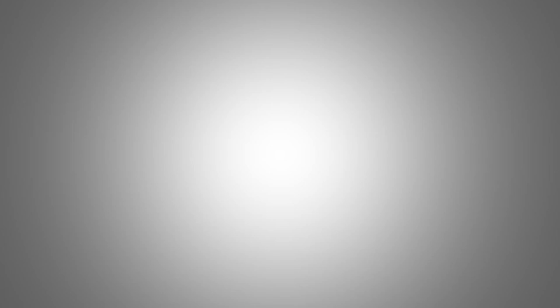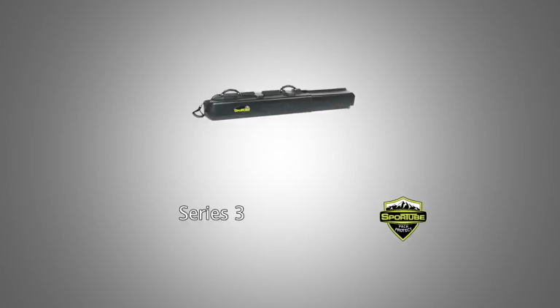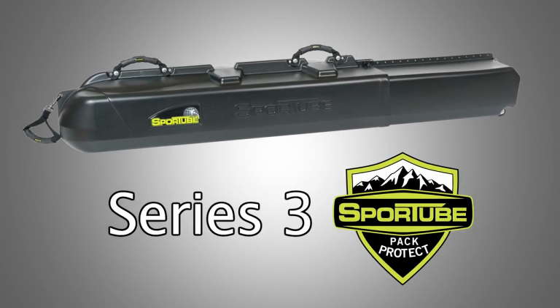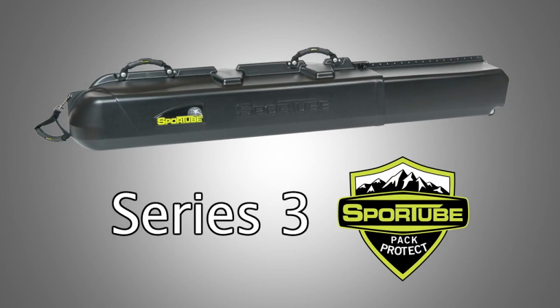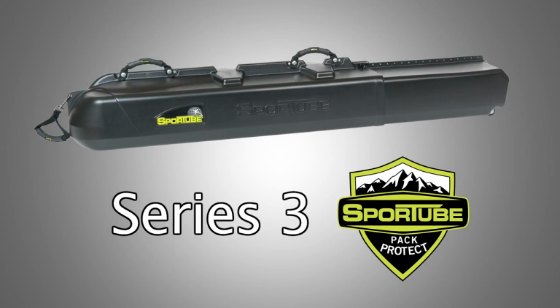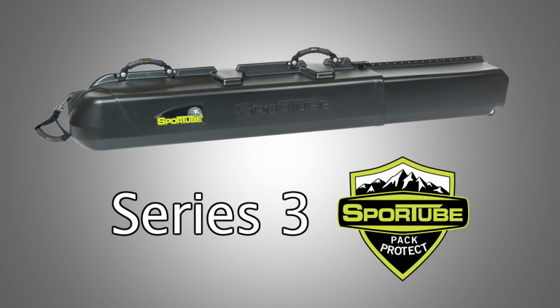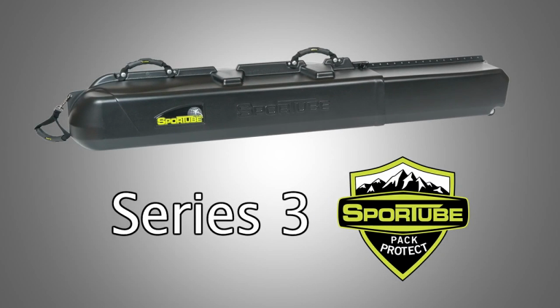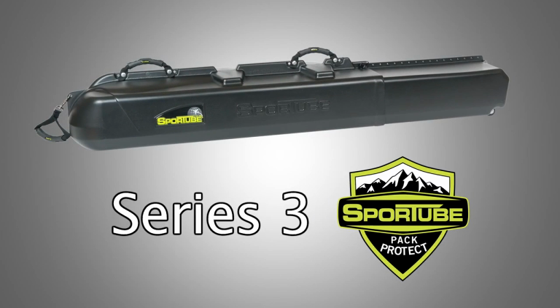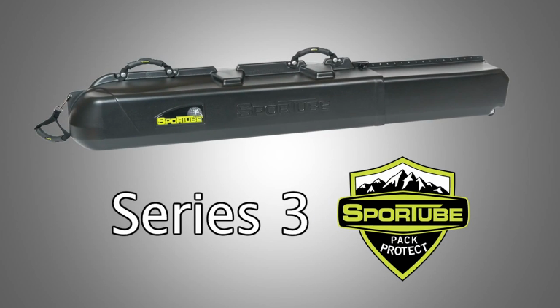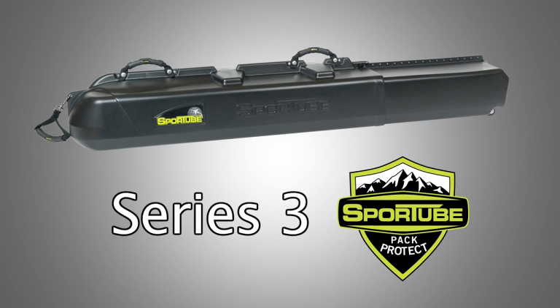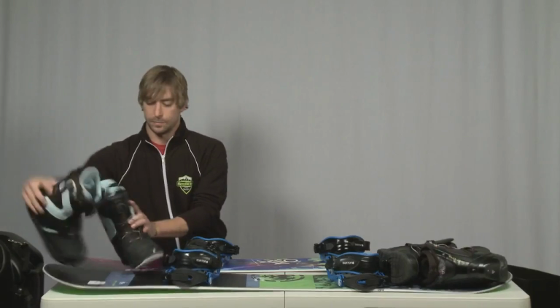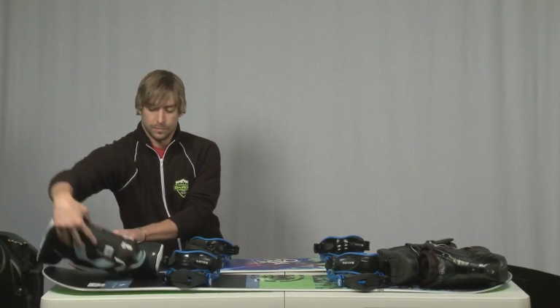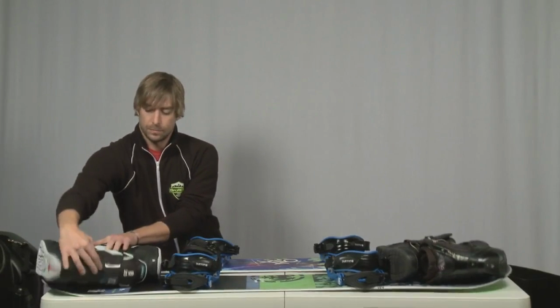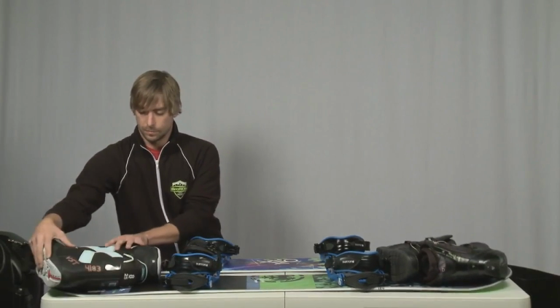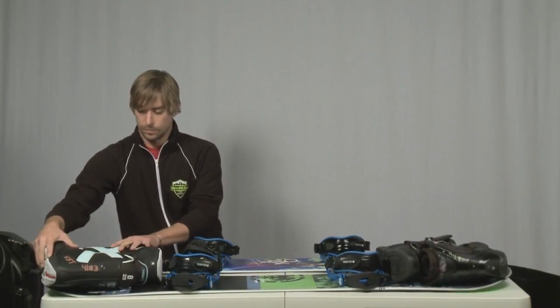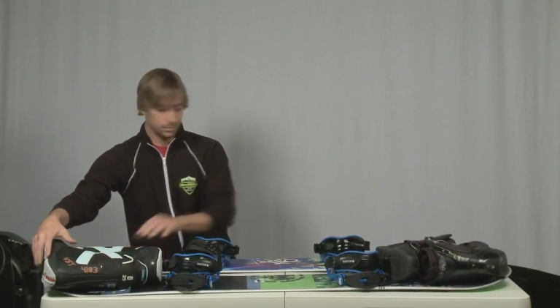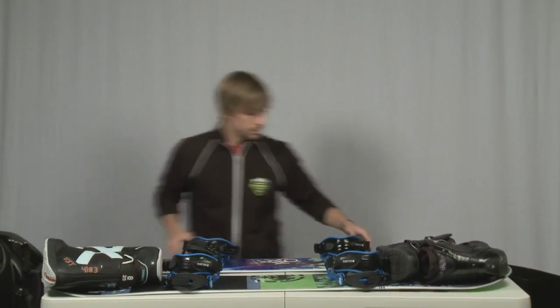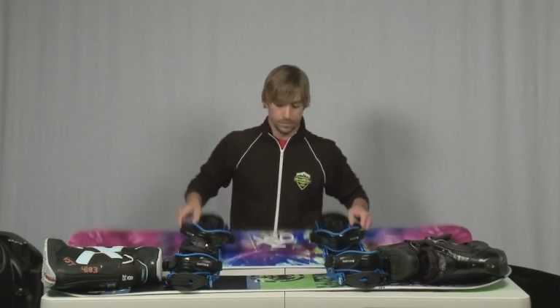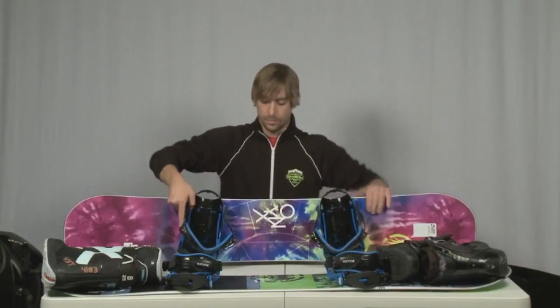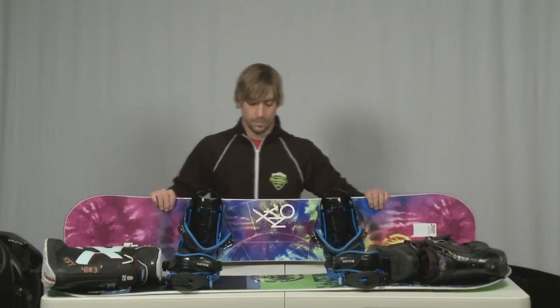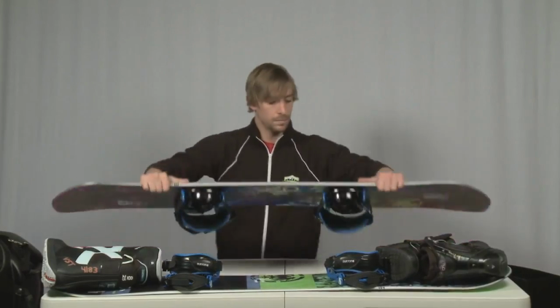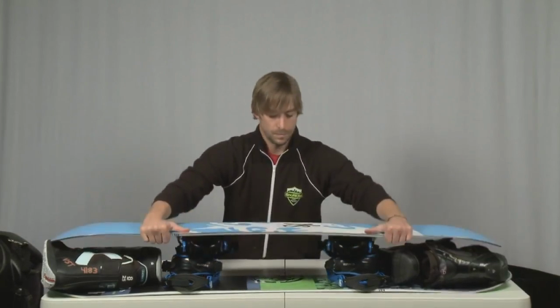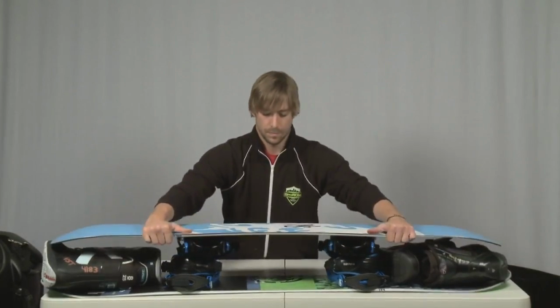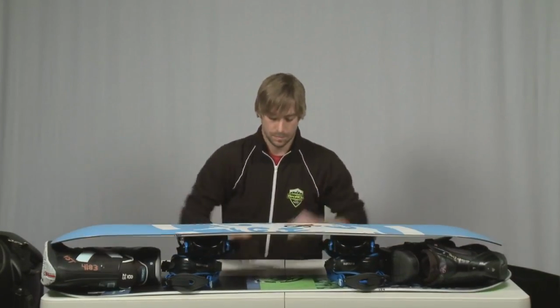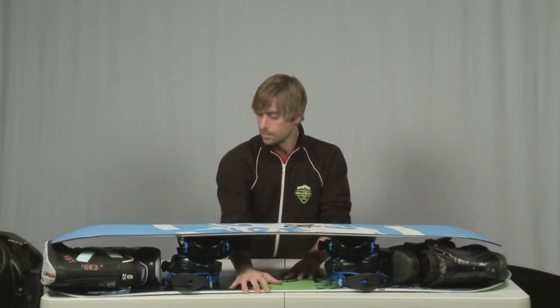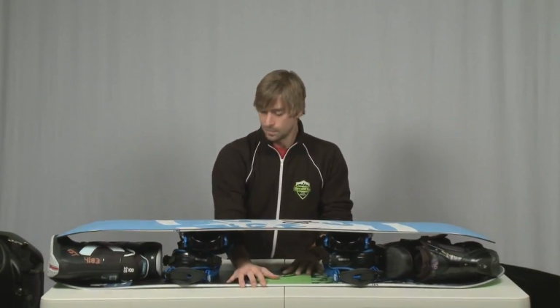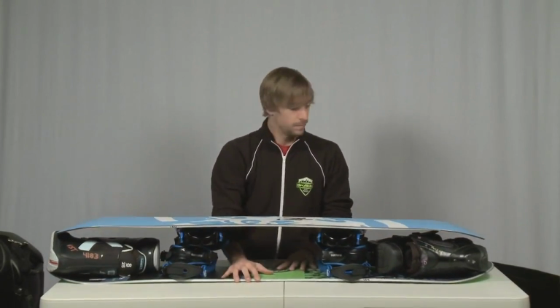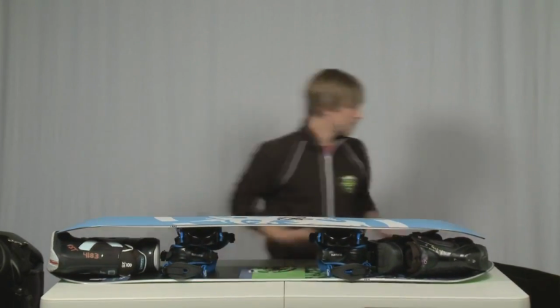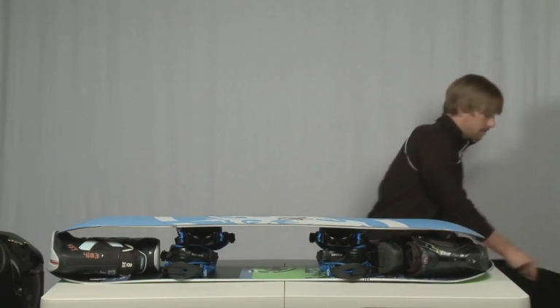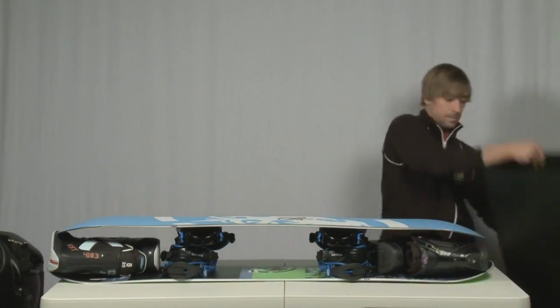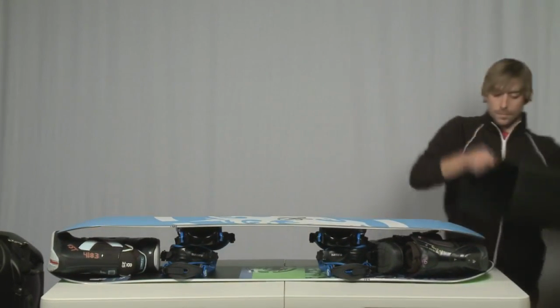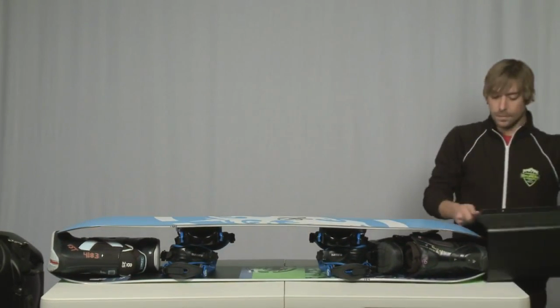The Series 3 sport tube was designed to hold two snowboards. Lay your boots tip to tail on the ends of the board, lay the second board on top, and slide the whole assembly into the internal tube section.